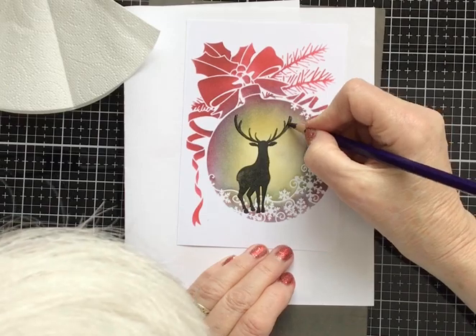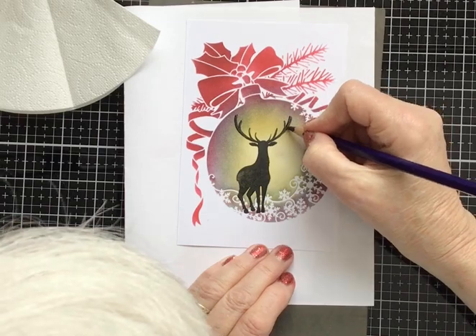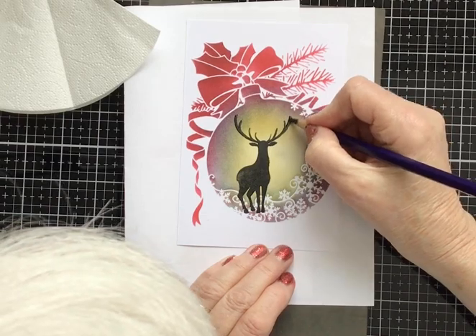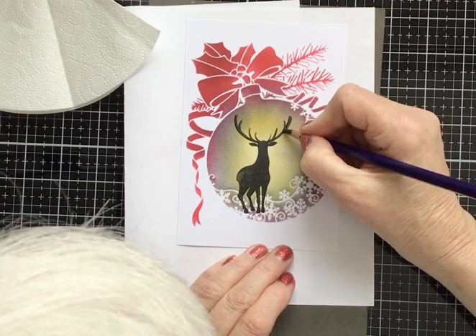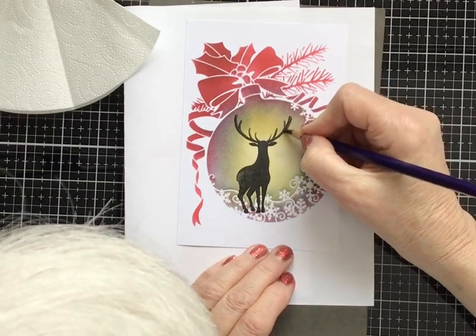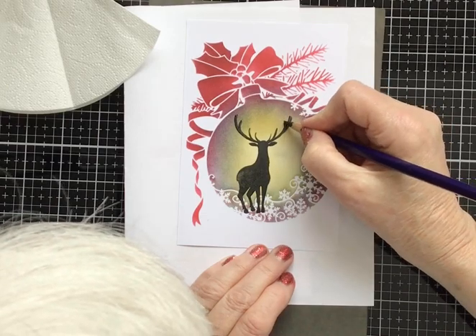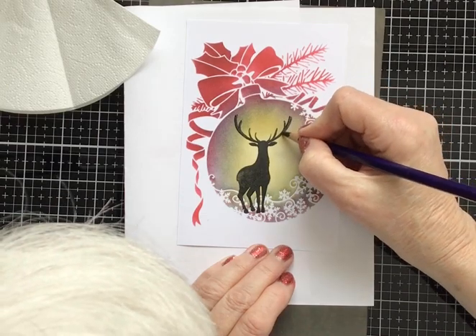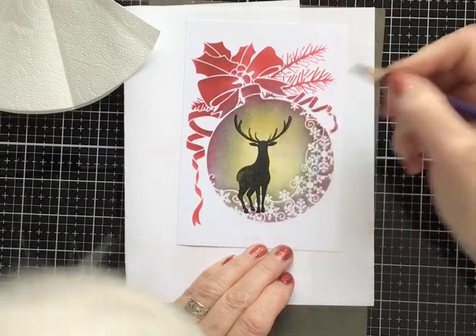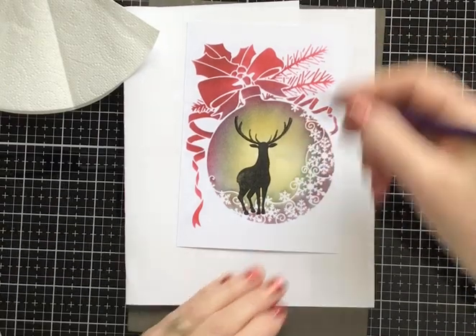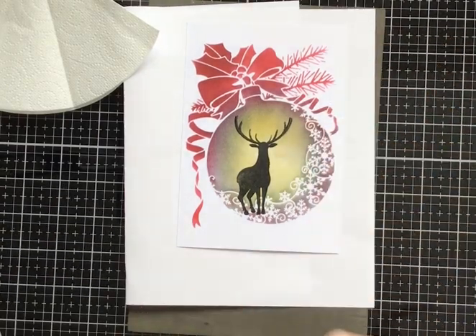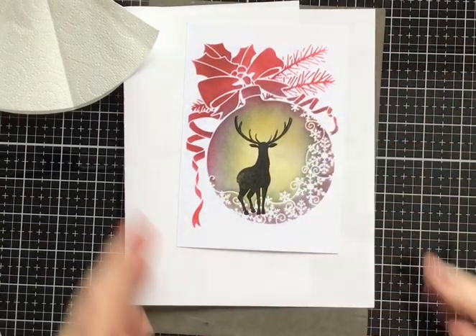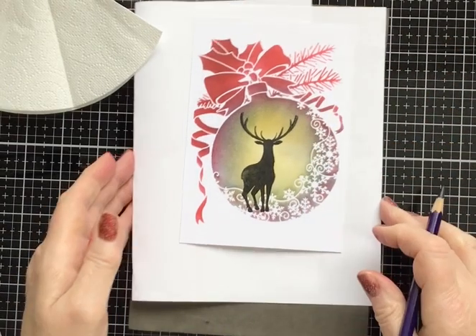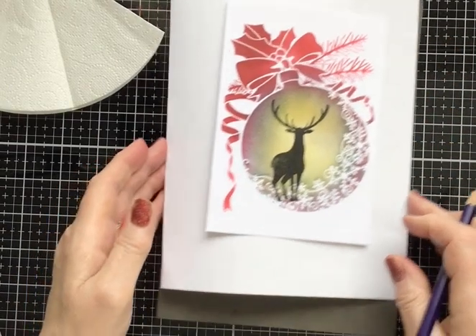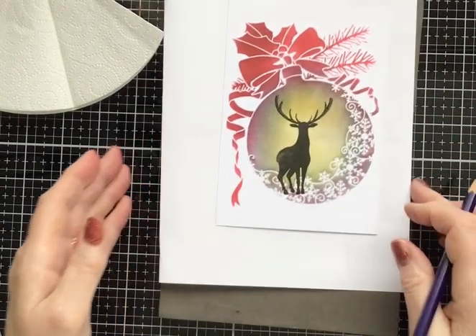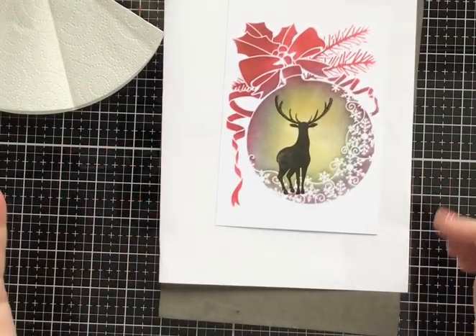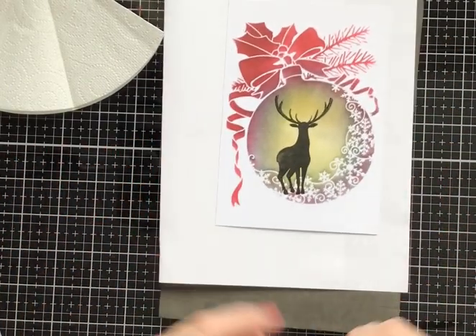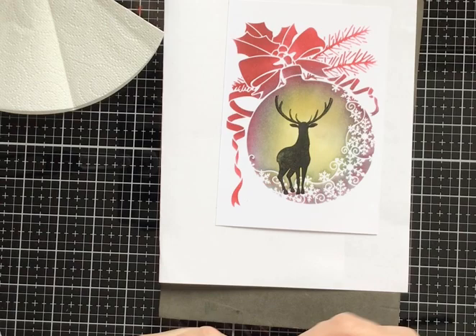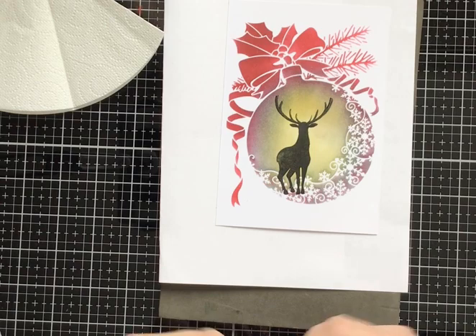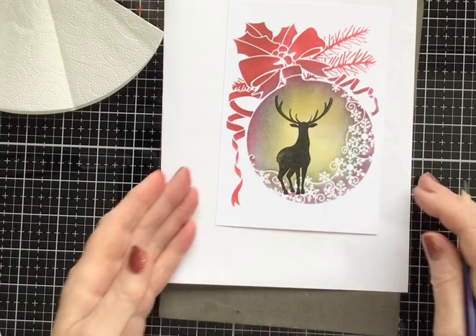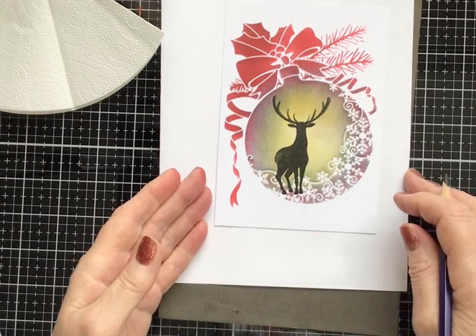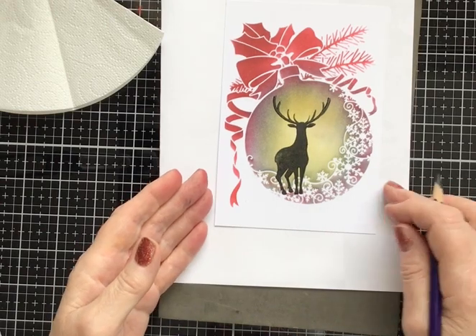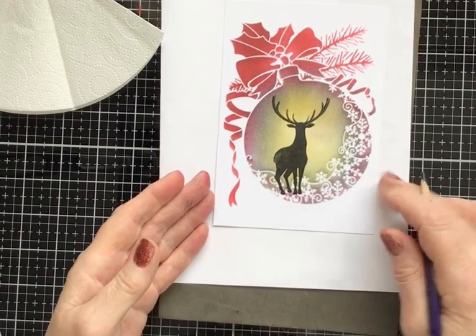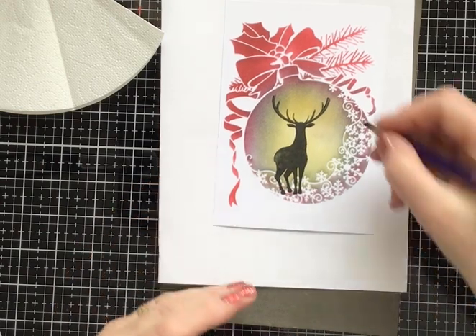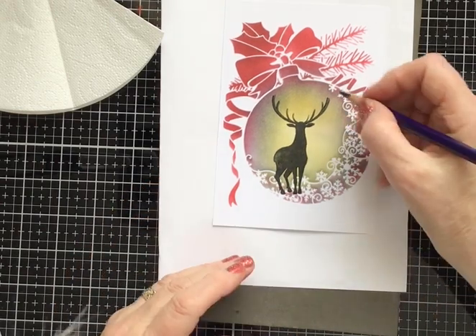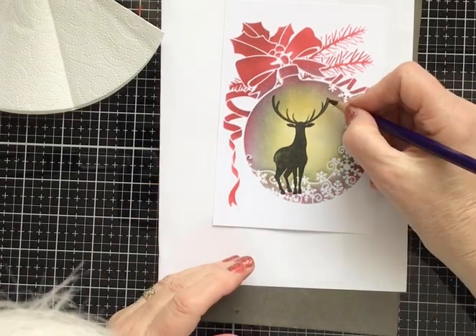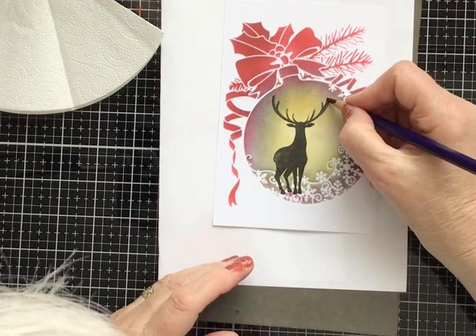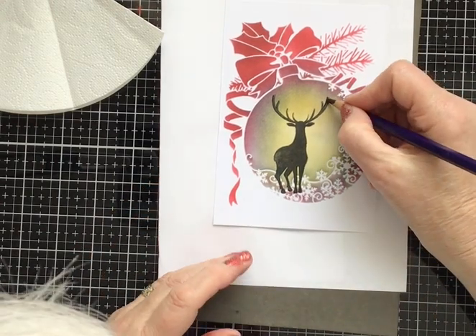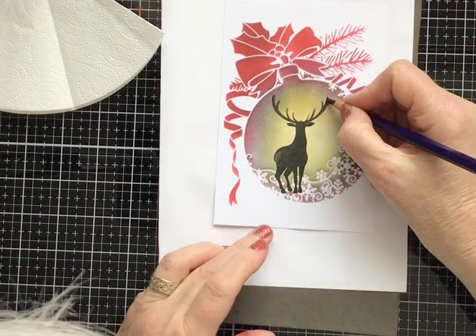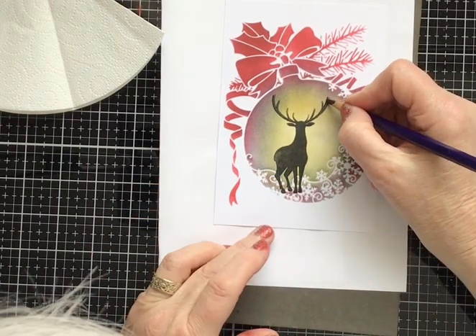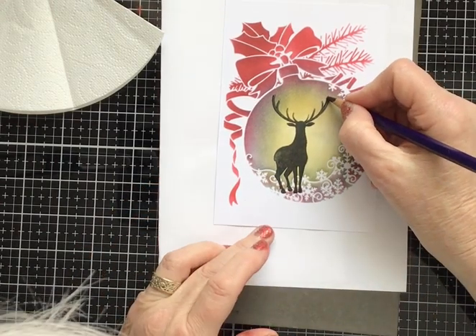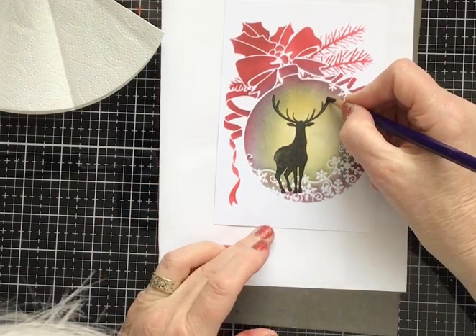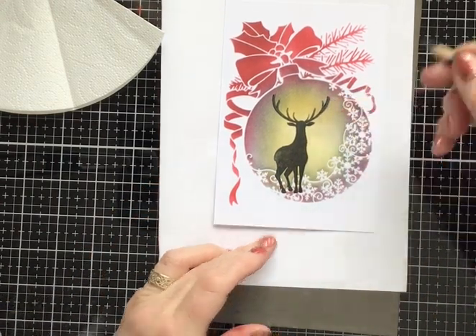If you notice I'm using a crayon — you can use a bit of the ink itself, but with a crayon it gives me more control.